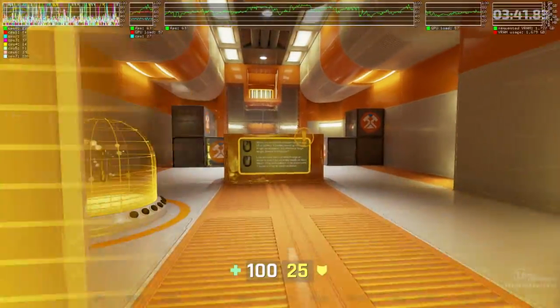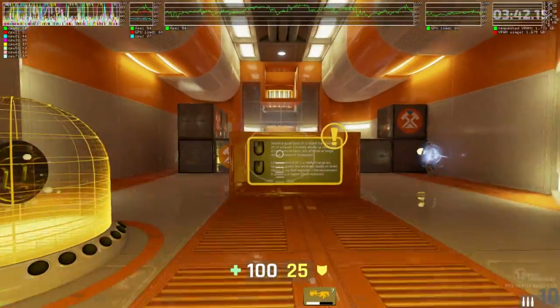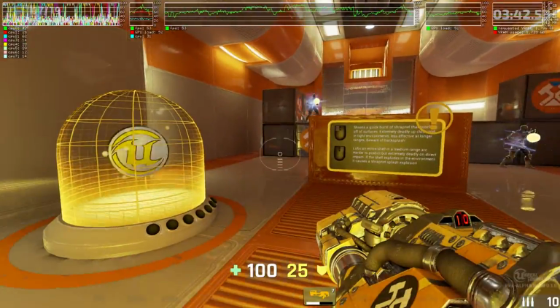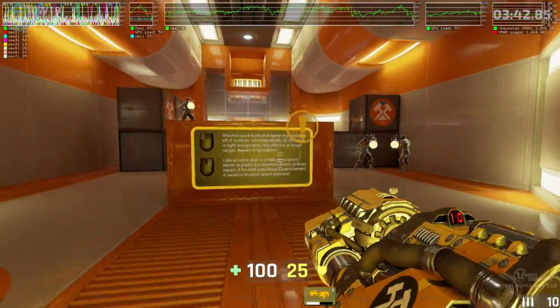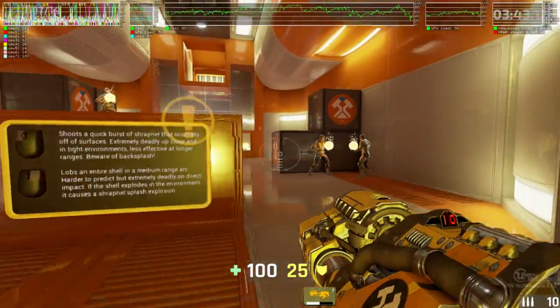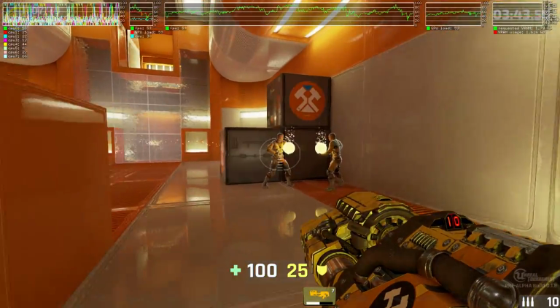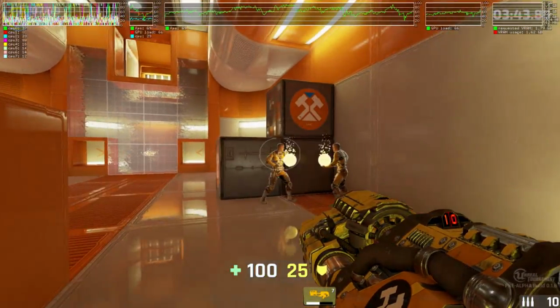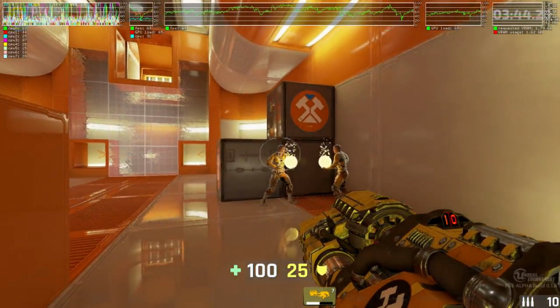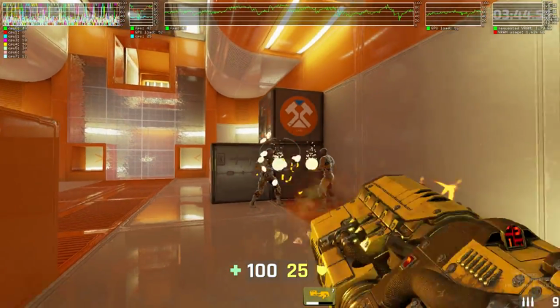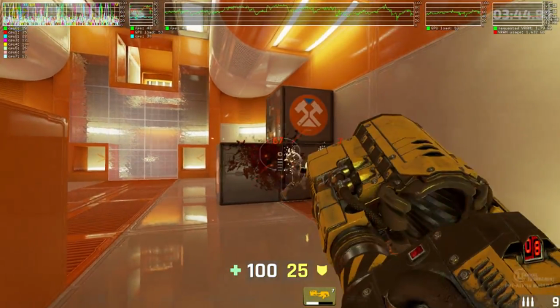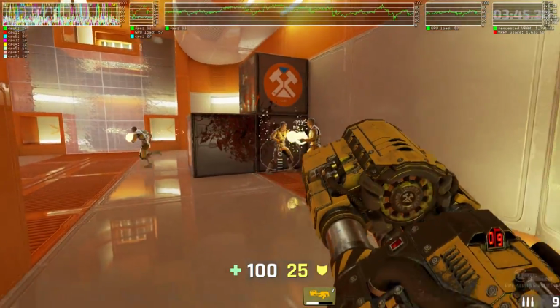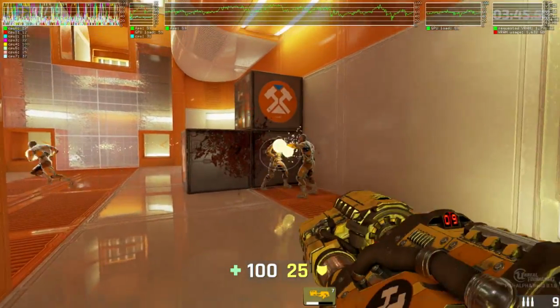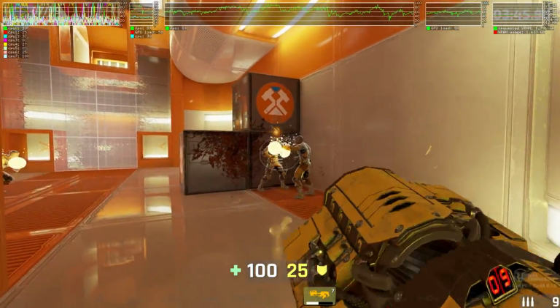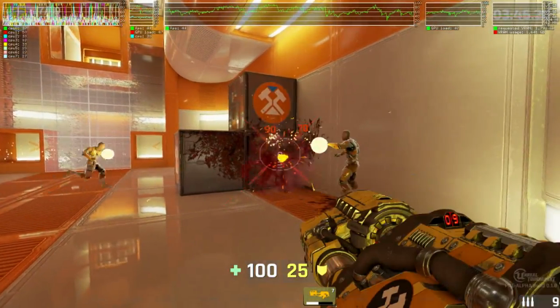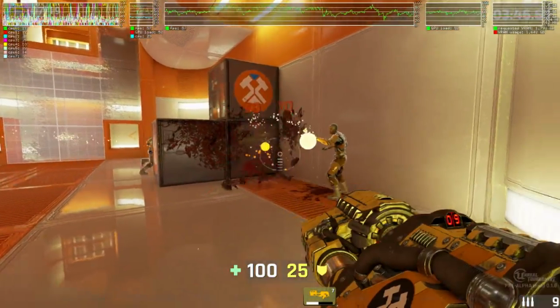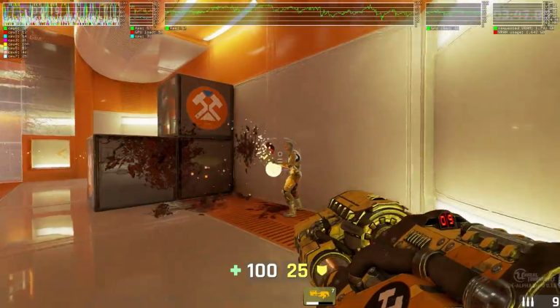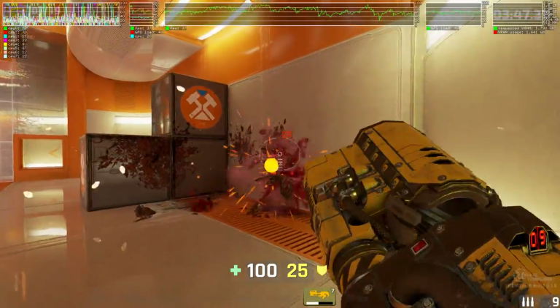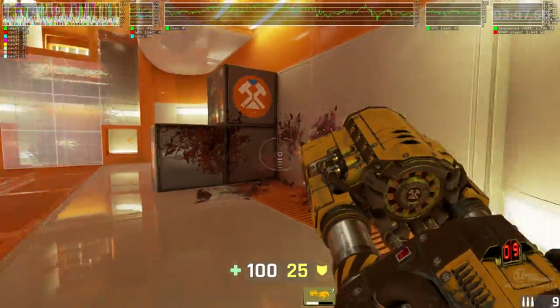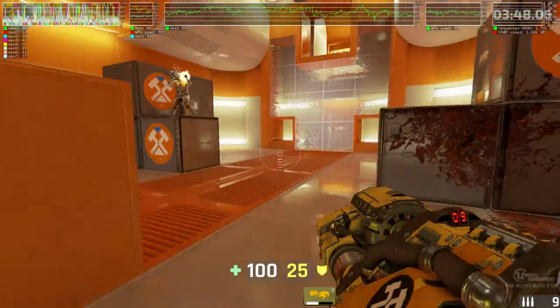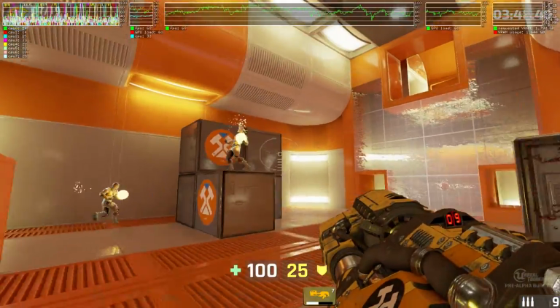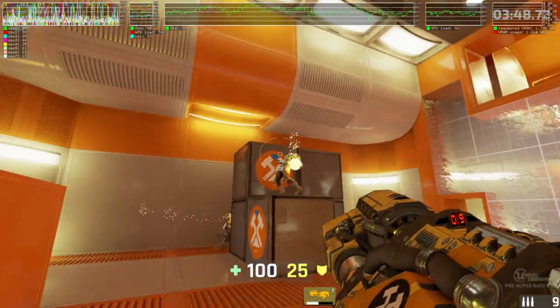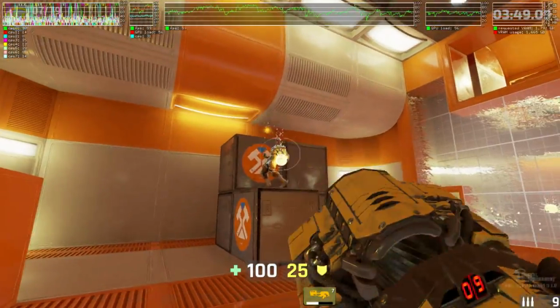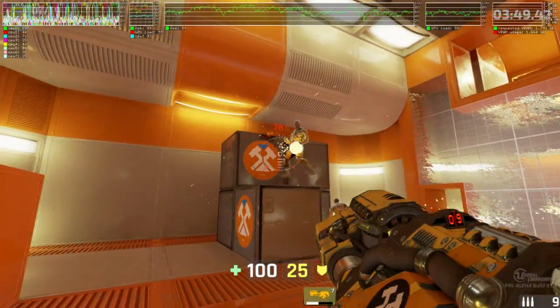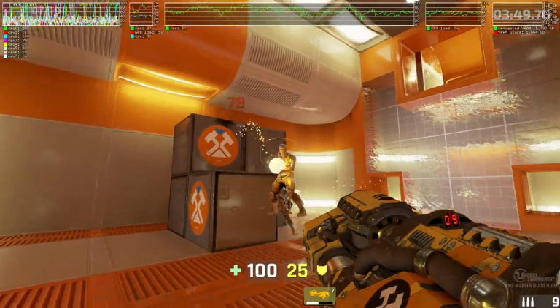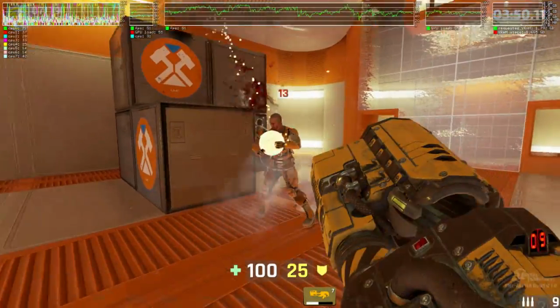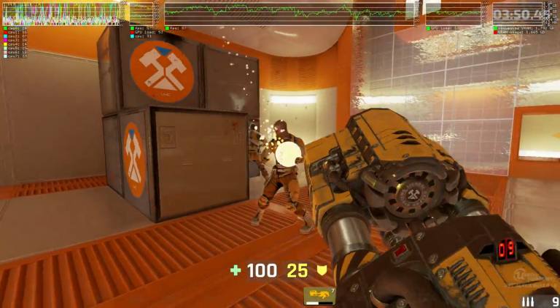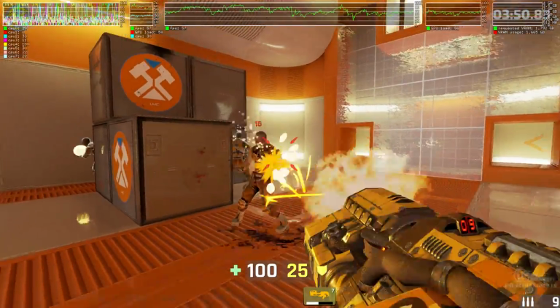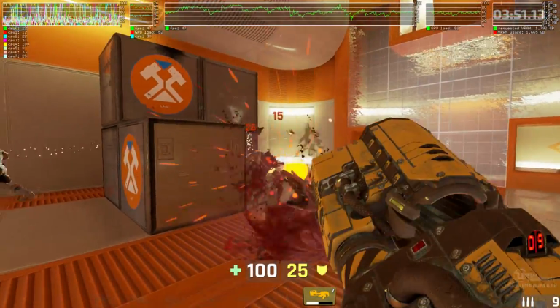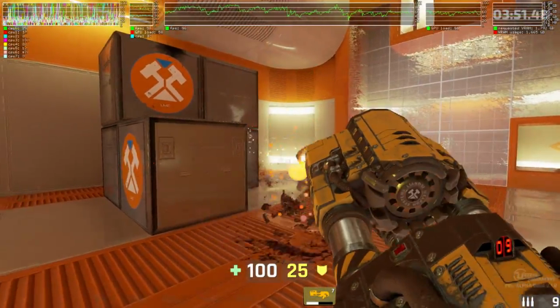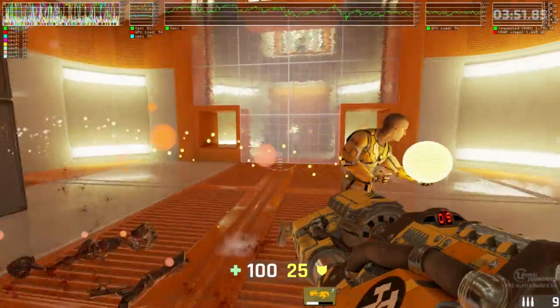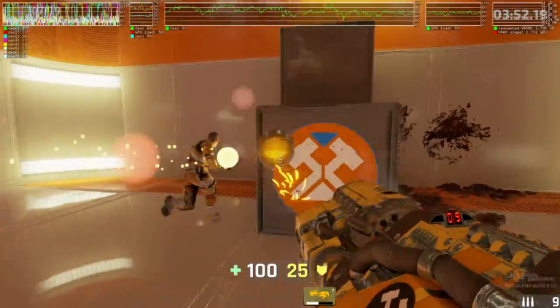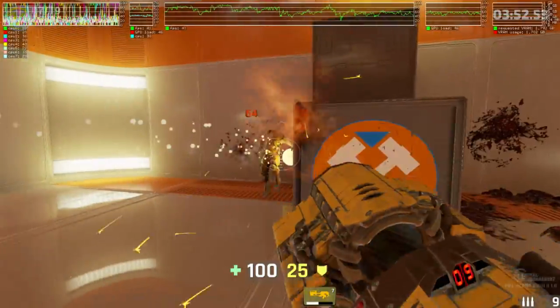The primary fire mode of the flak cannon fires single shards. Use the secondary fire mode to launch an explosive shell. Shred them down!